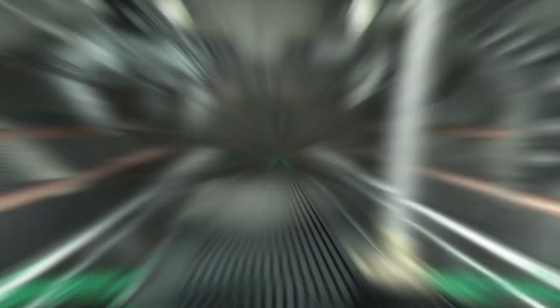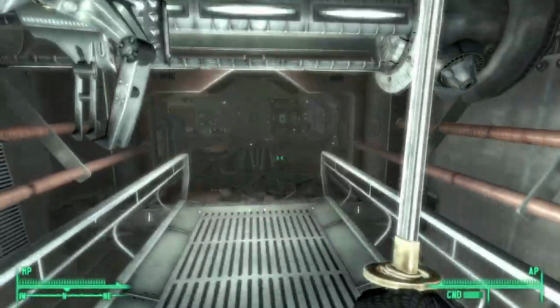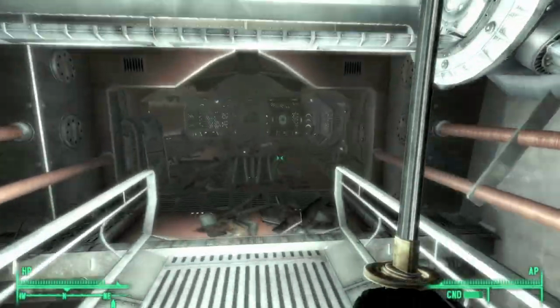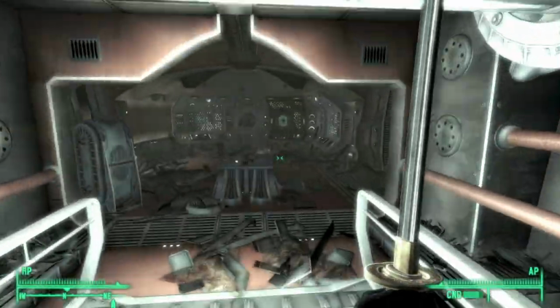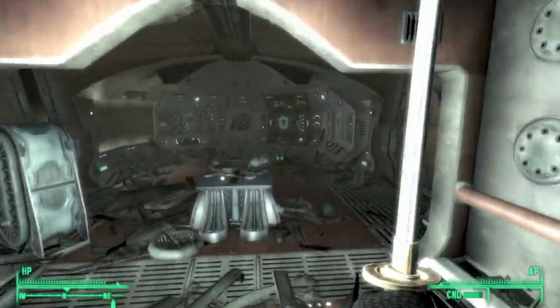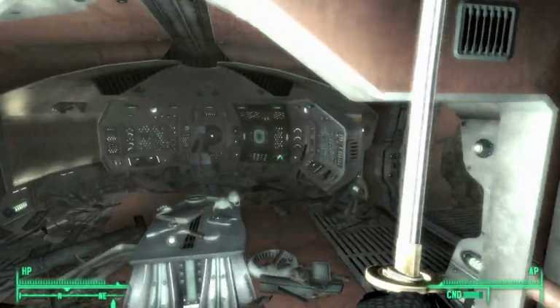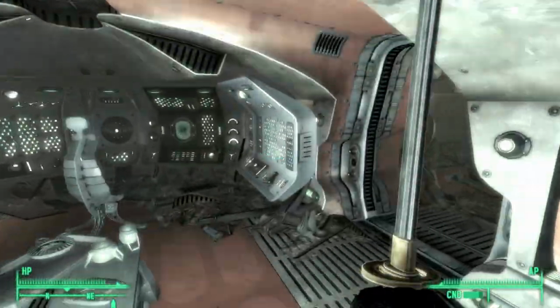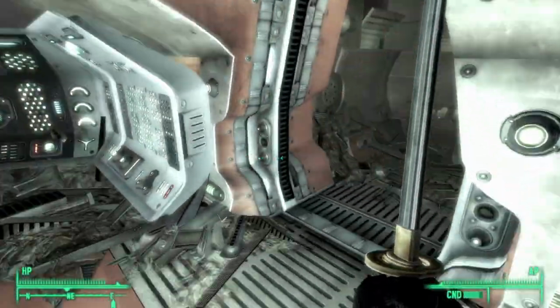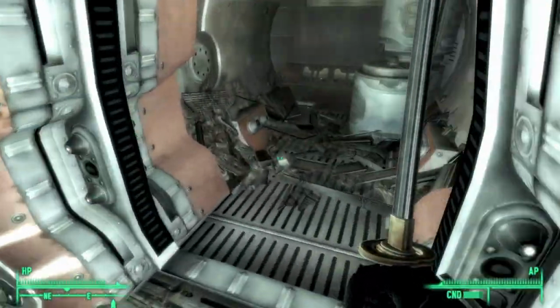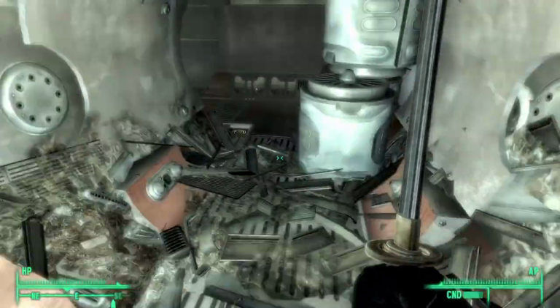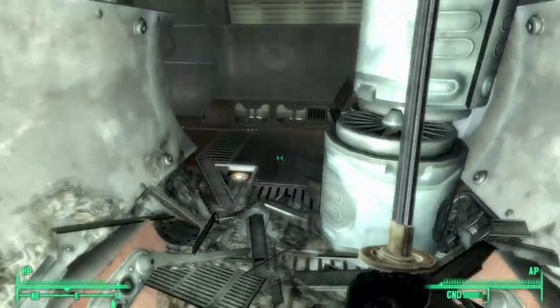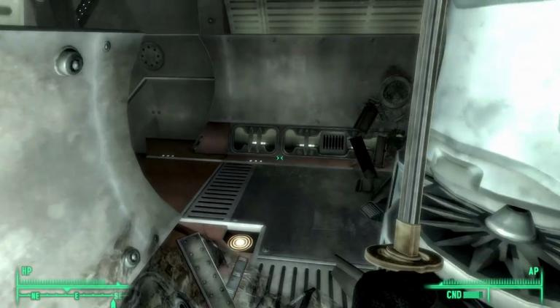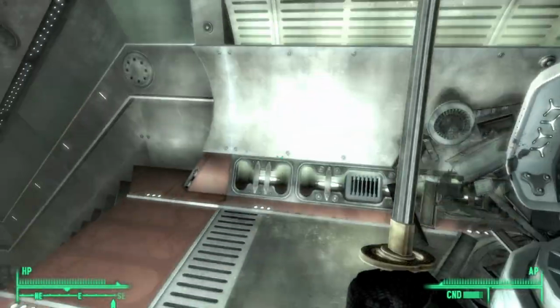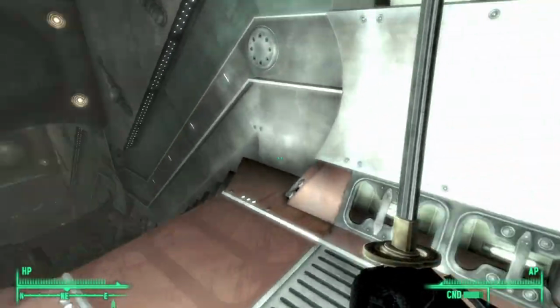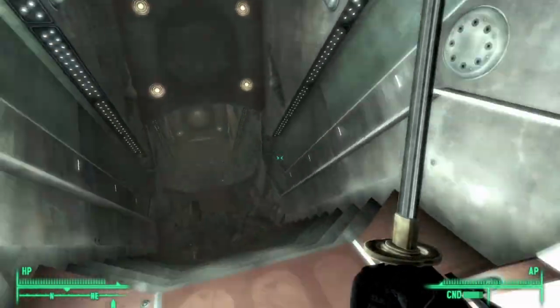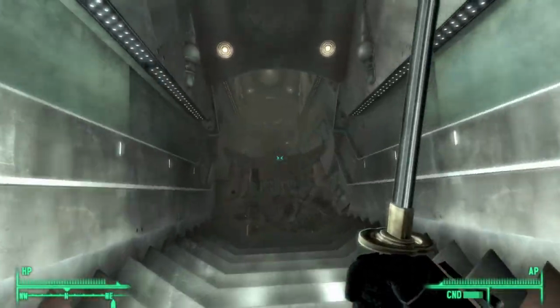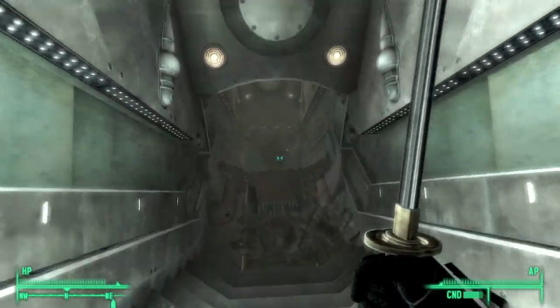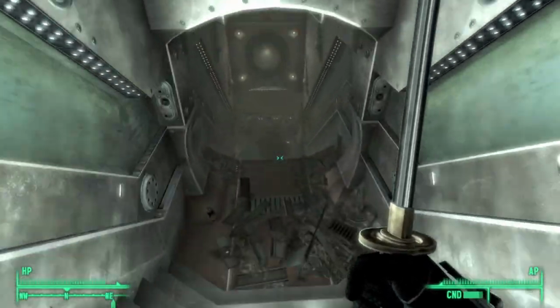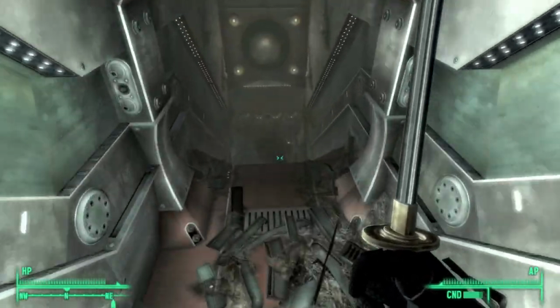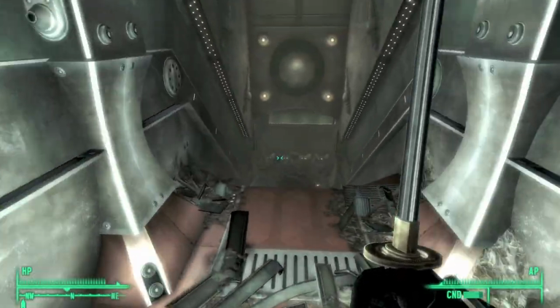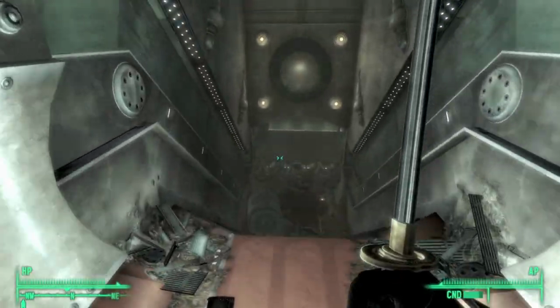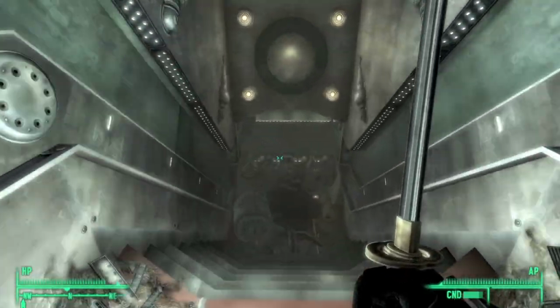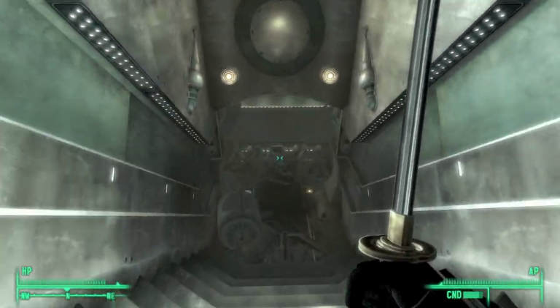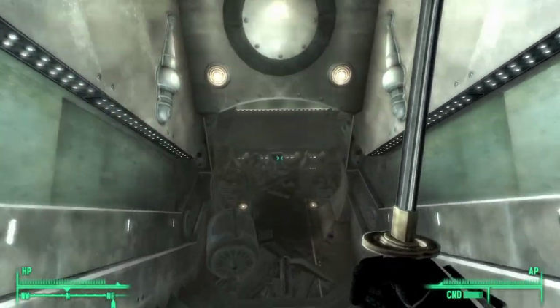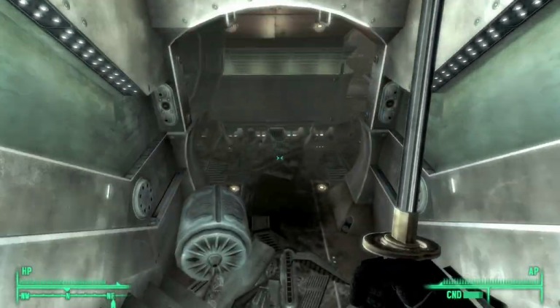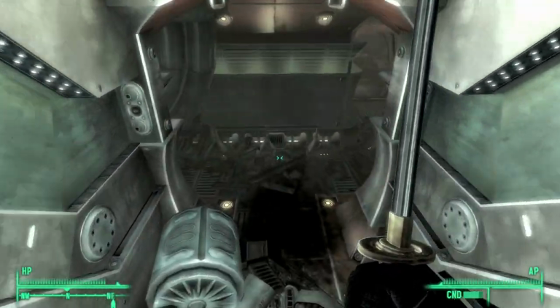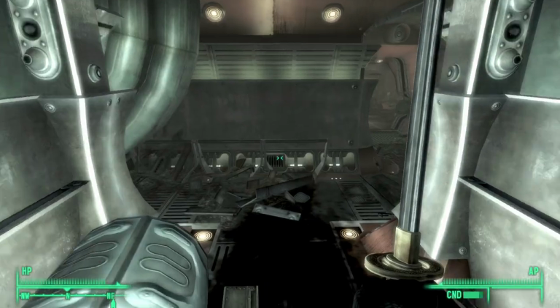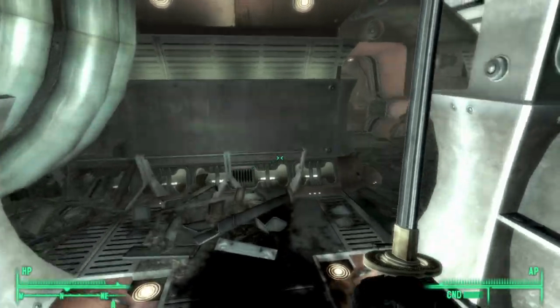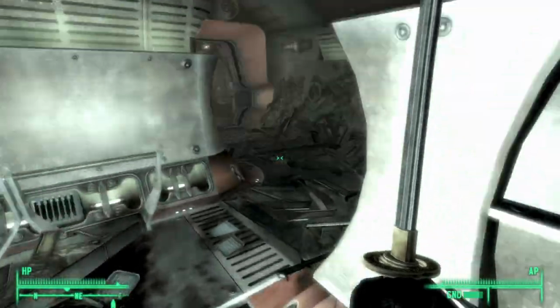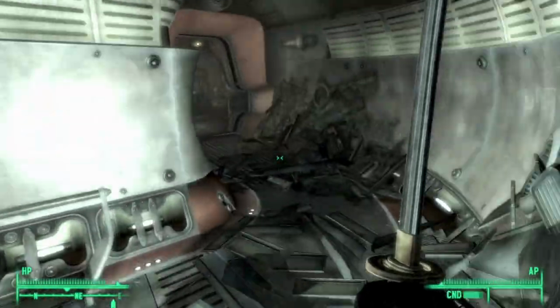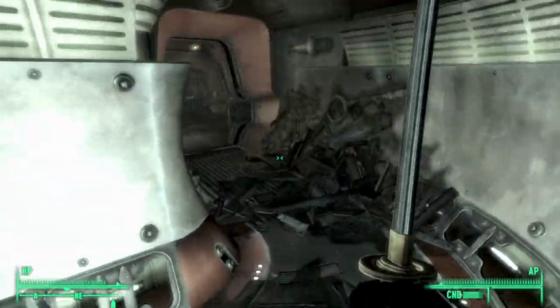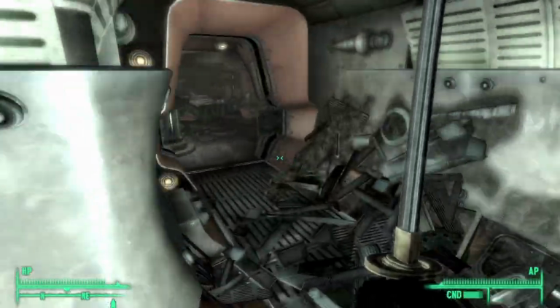And that's it. This was a simple video on how to get your hands on the samurai sword, a unique melee weapon that you get in the Mothership Zeta DLC in Fallout 3.